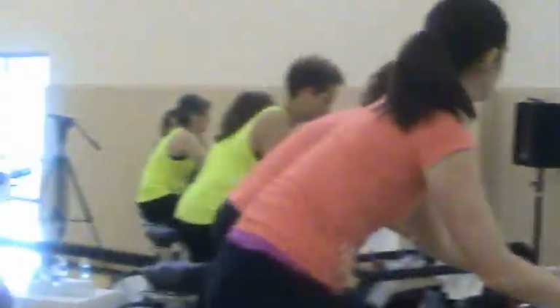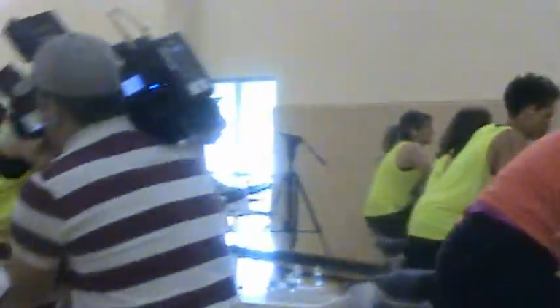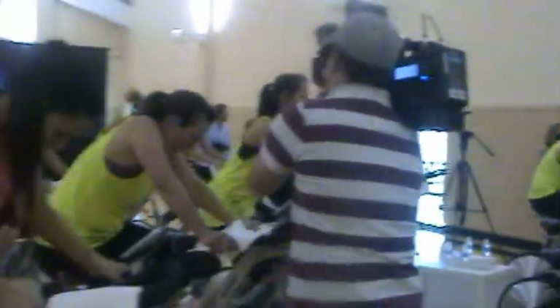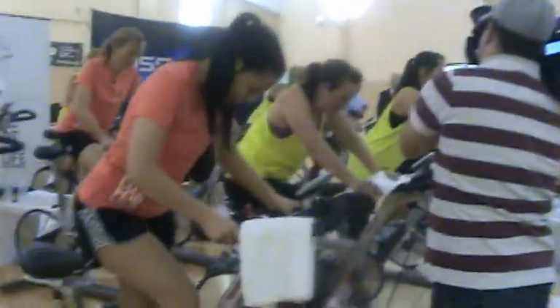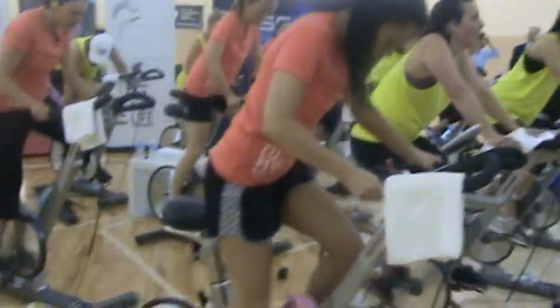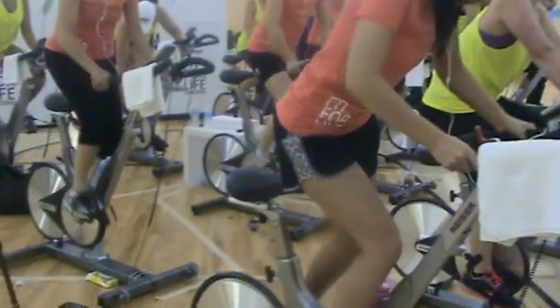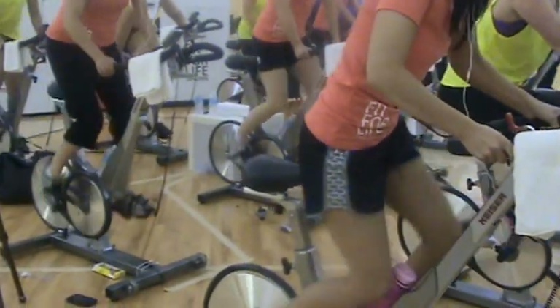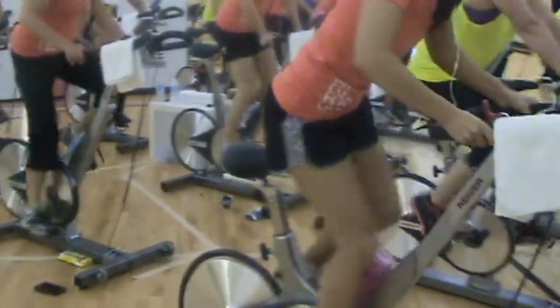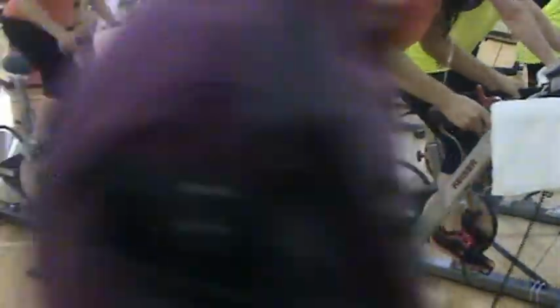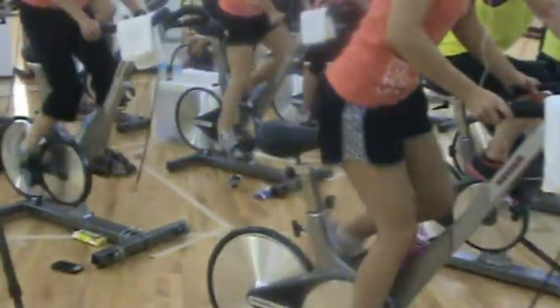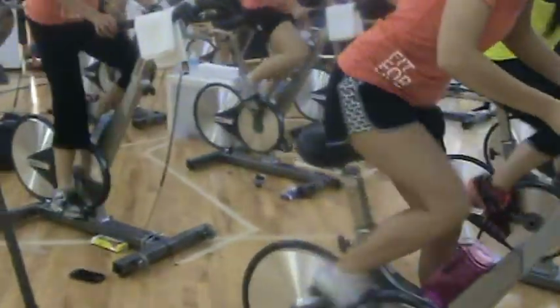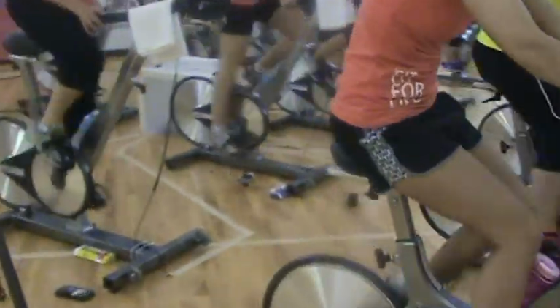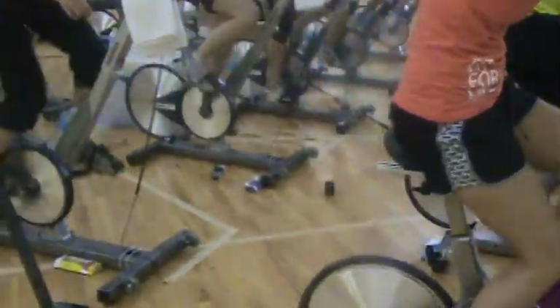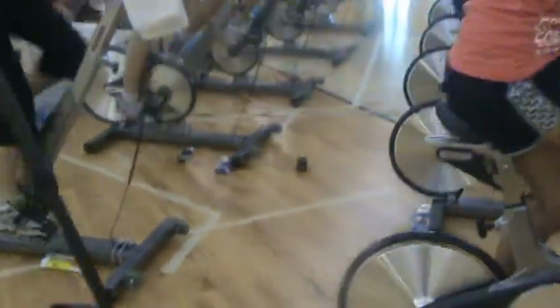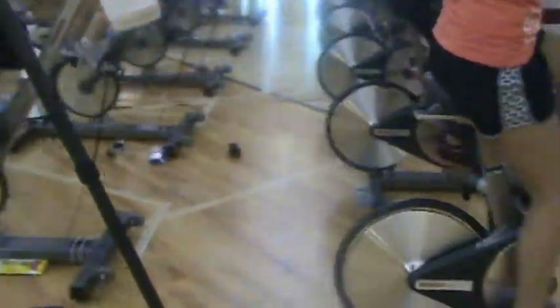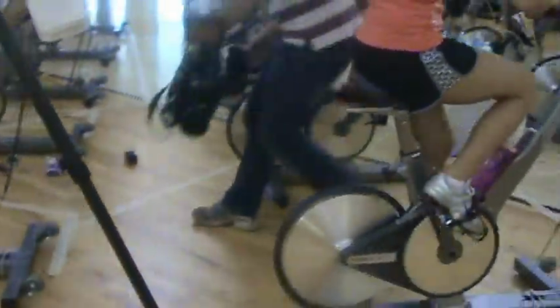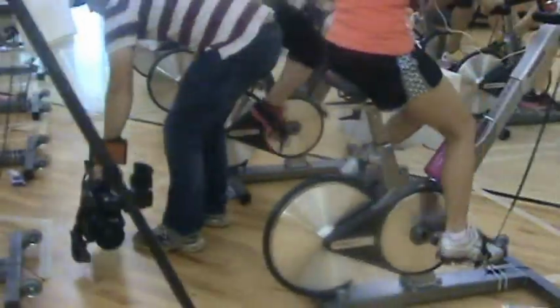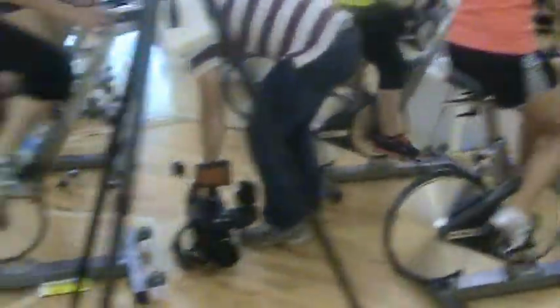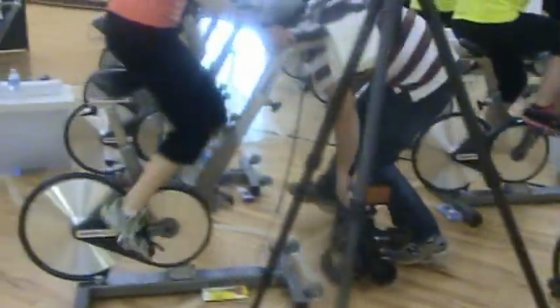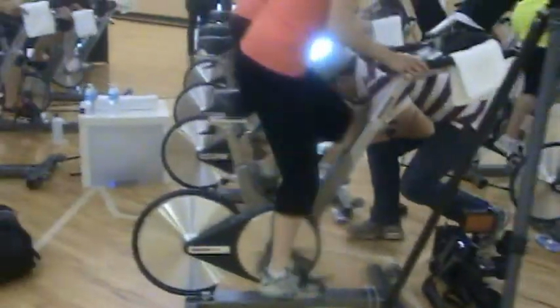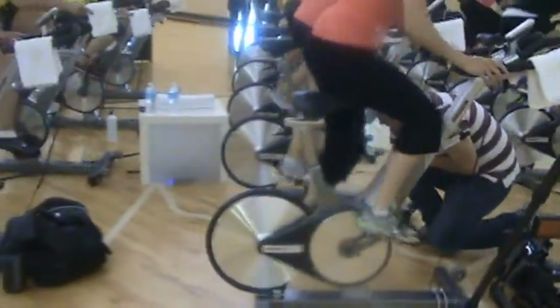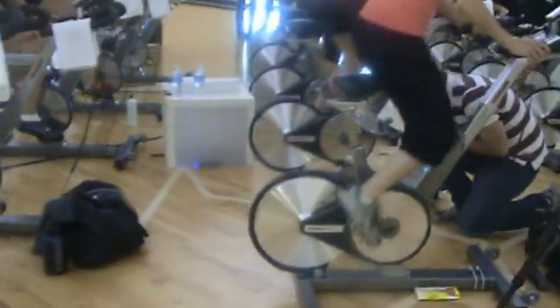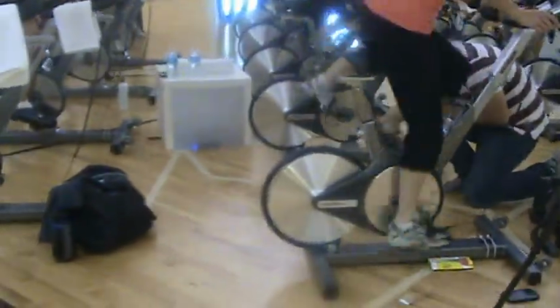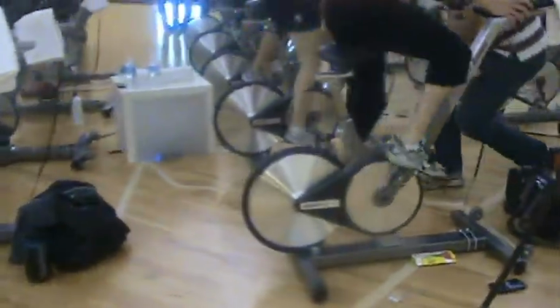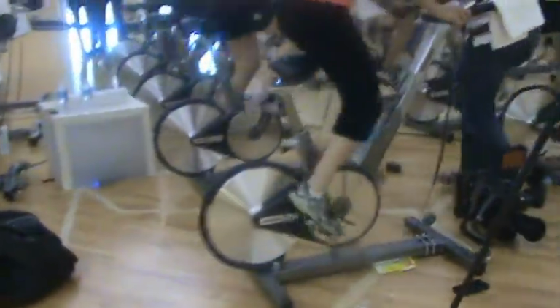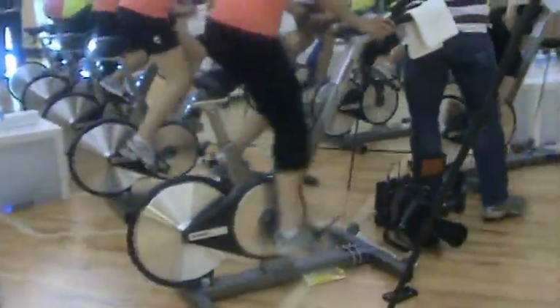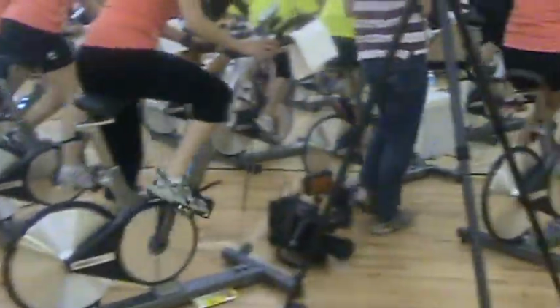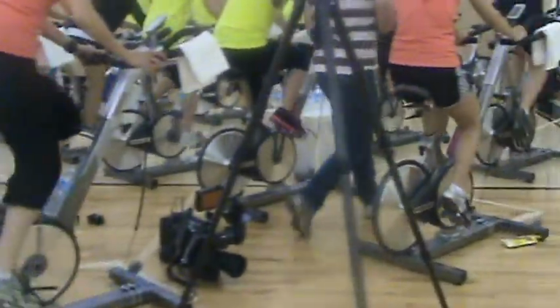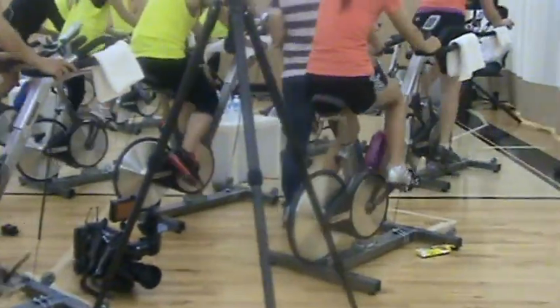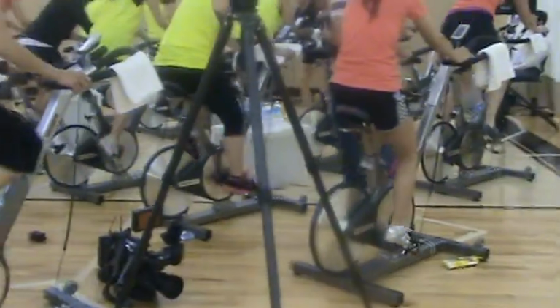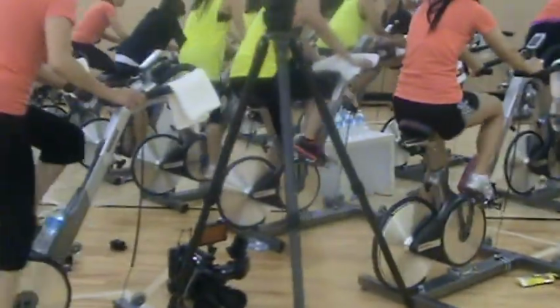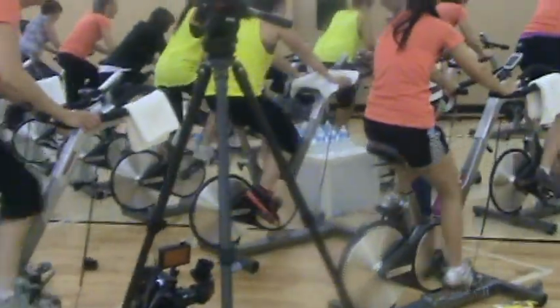Excellent. Last 30 seconds right here. How much more studio? Here we go a little faster. Come on. You've got a light speed. It's nice and quick.